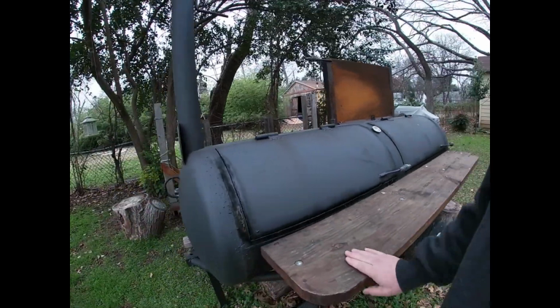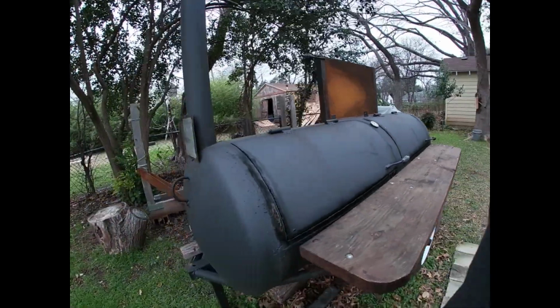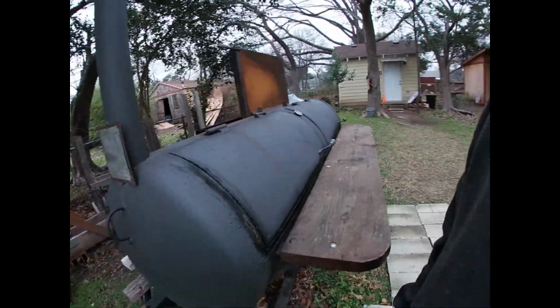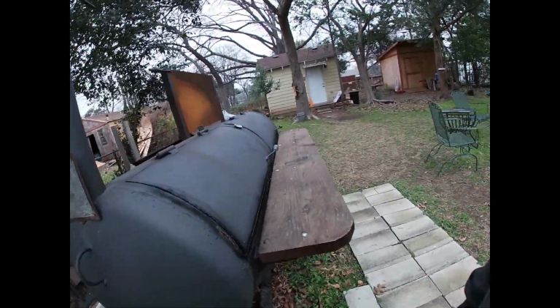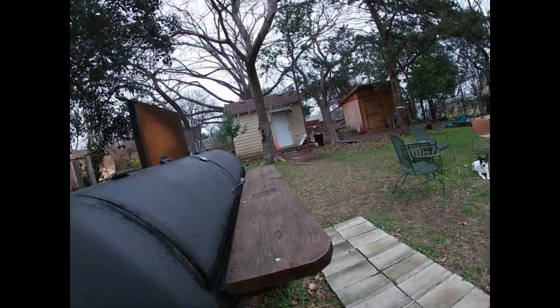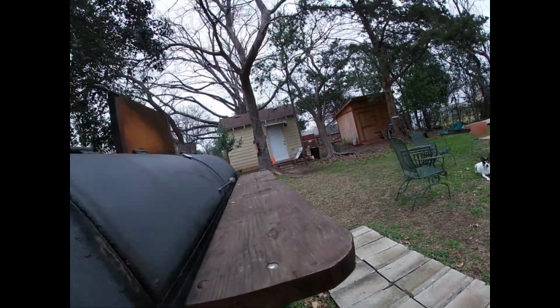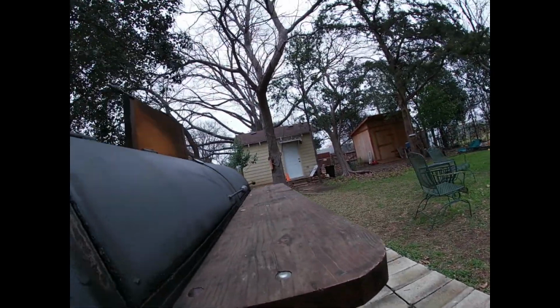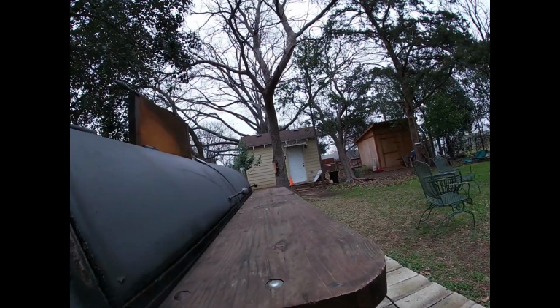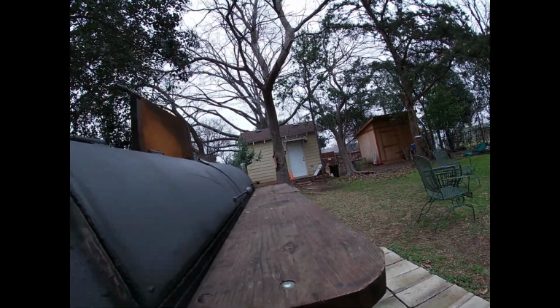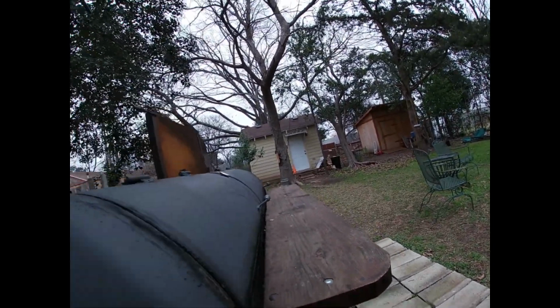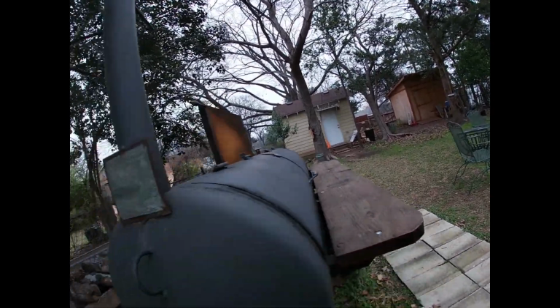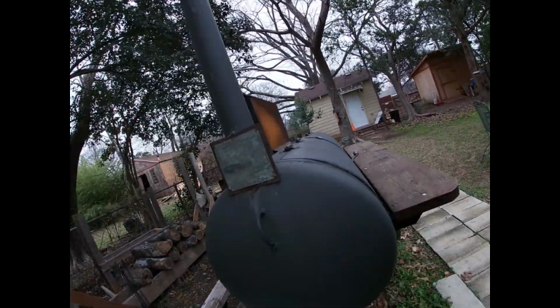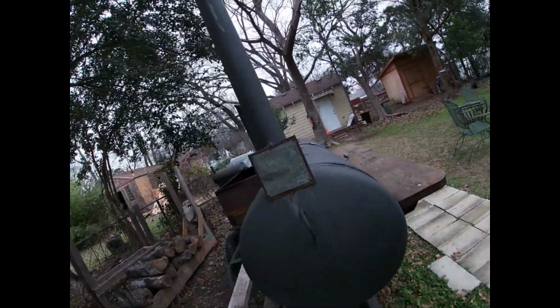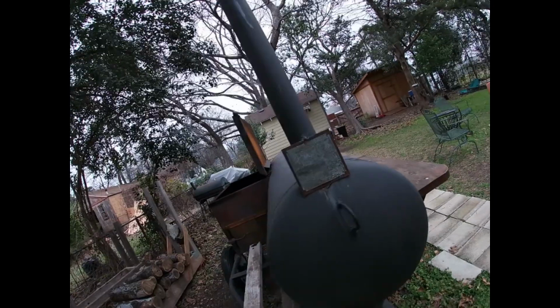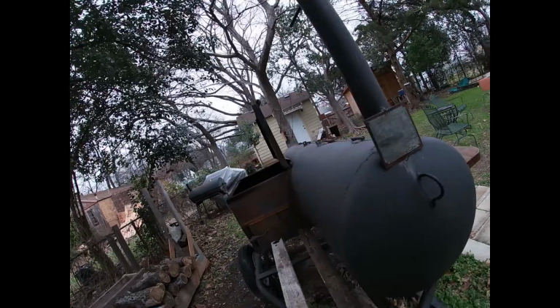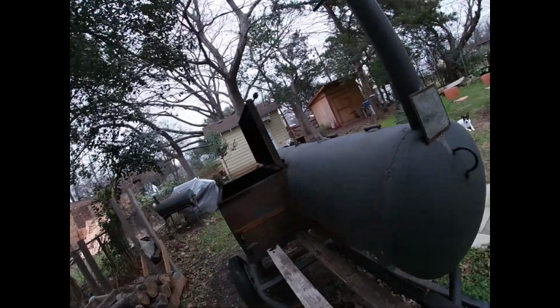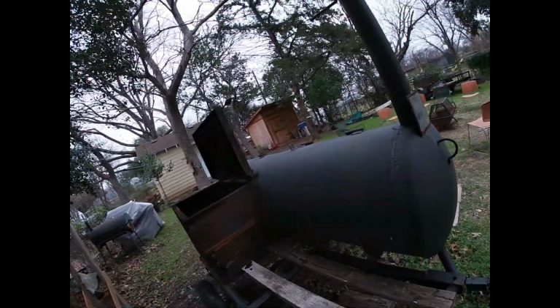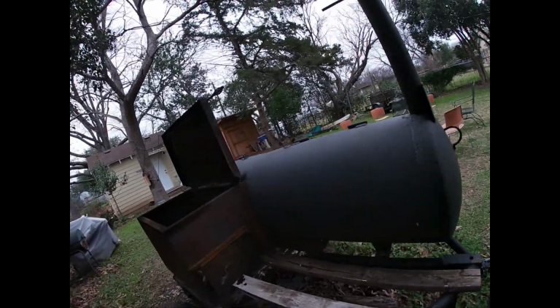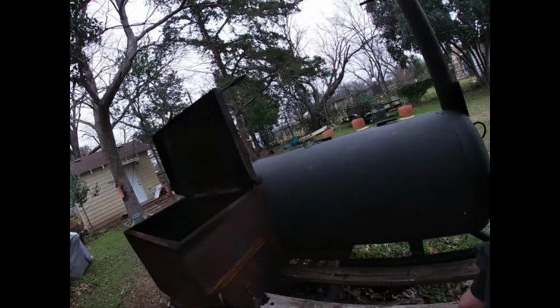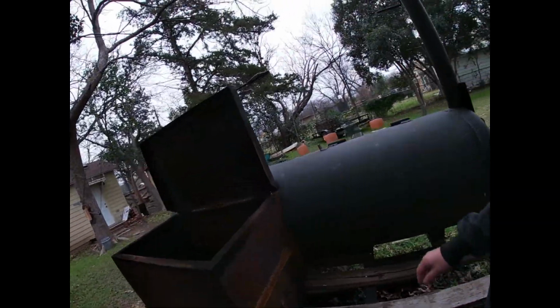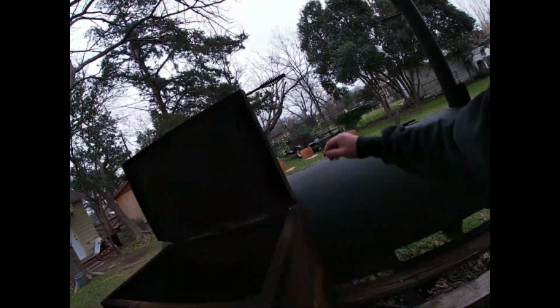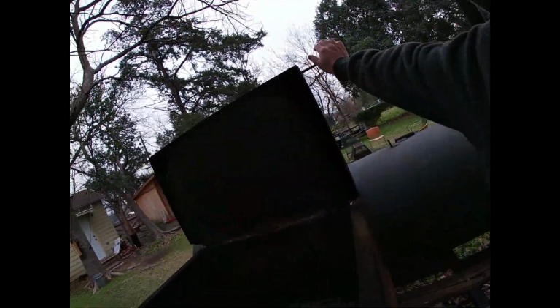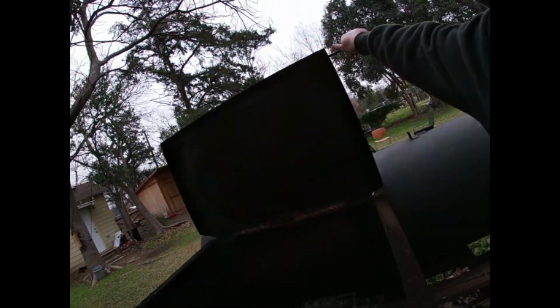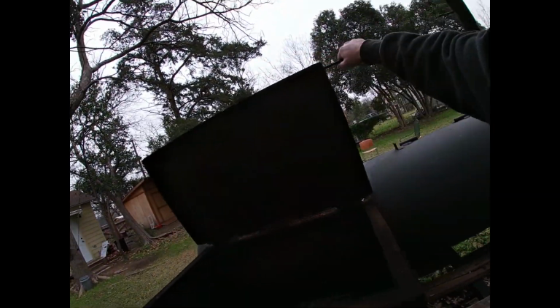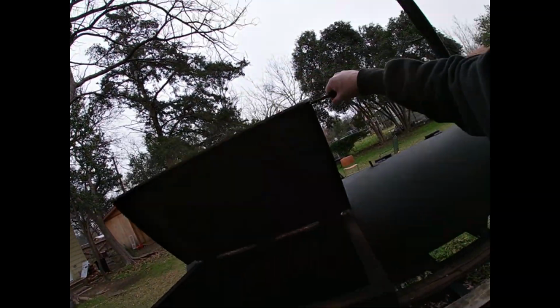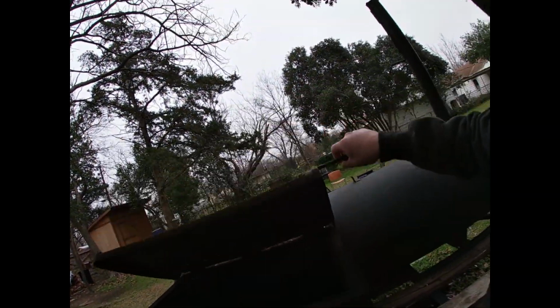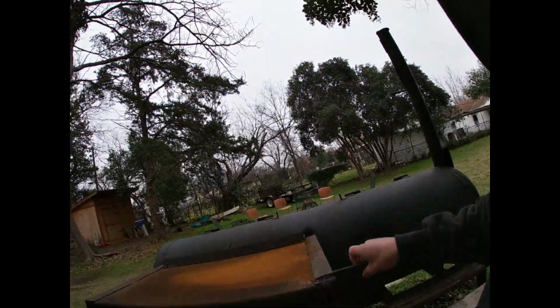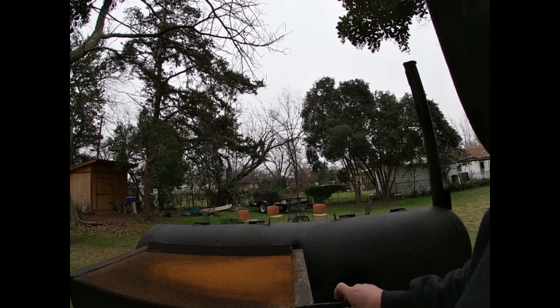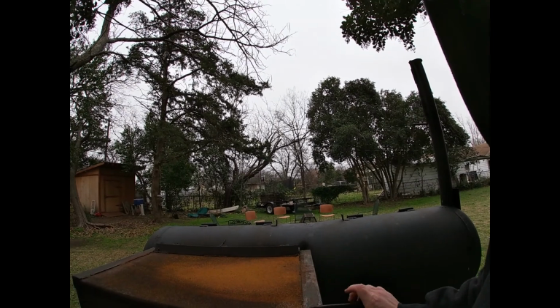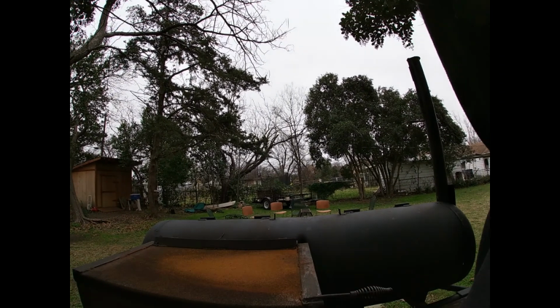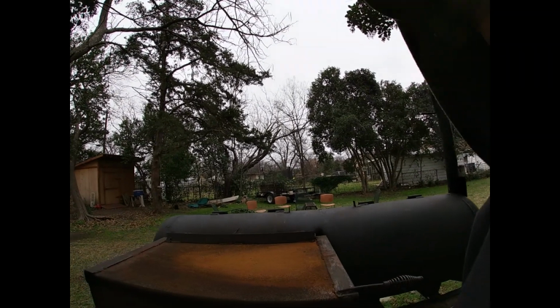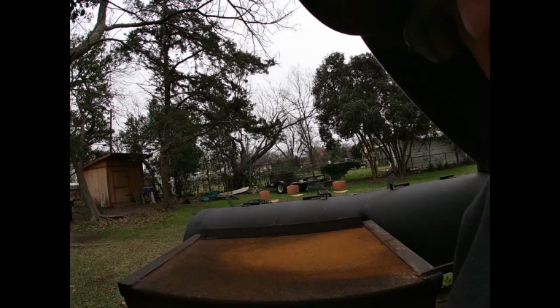Lots of work surface there. This is absolutely one of my favorites. Thanks for watching.